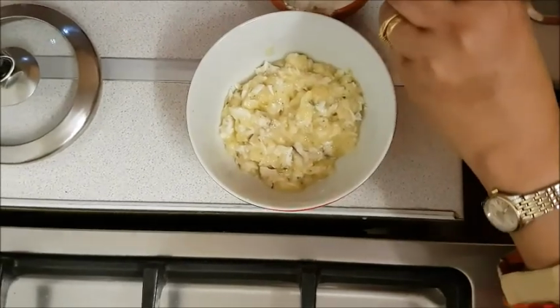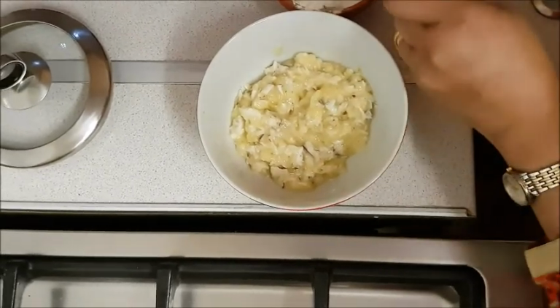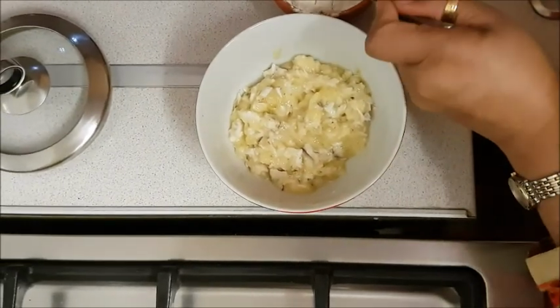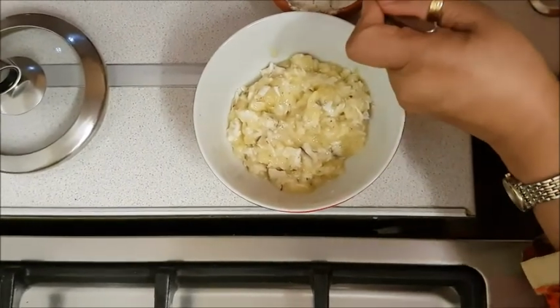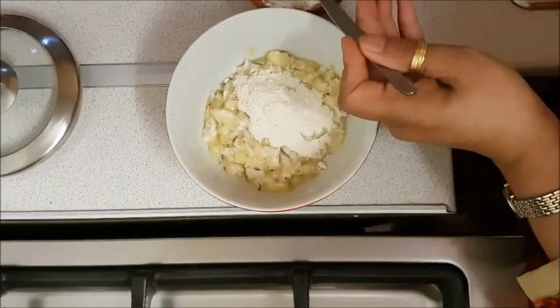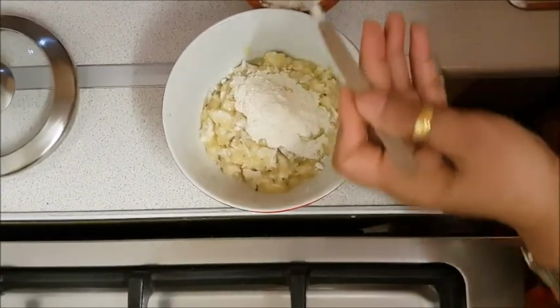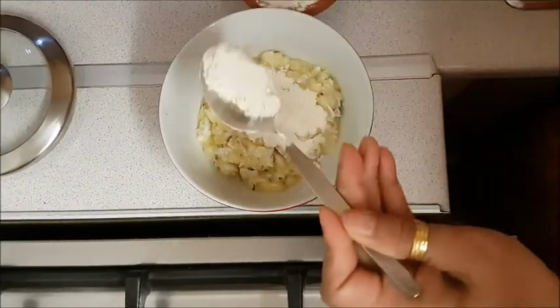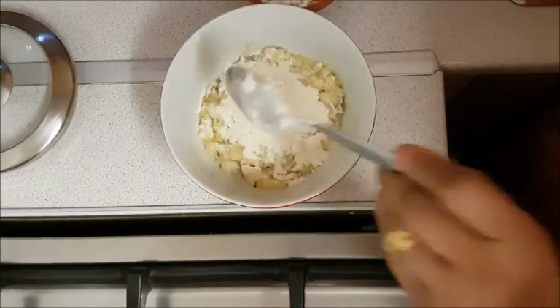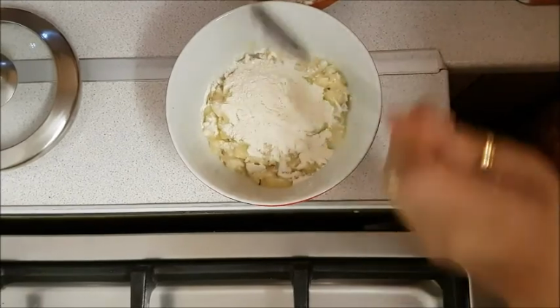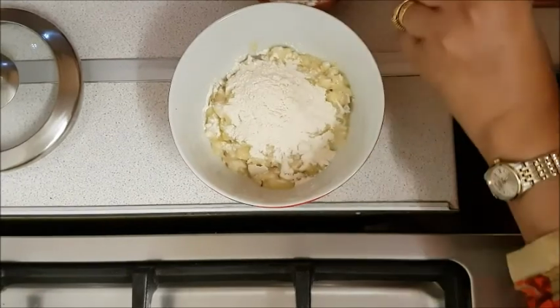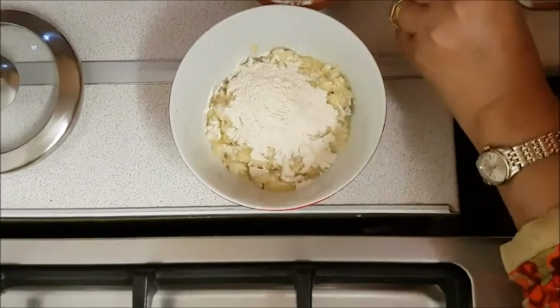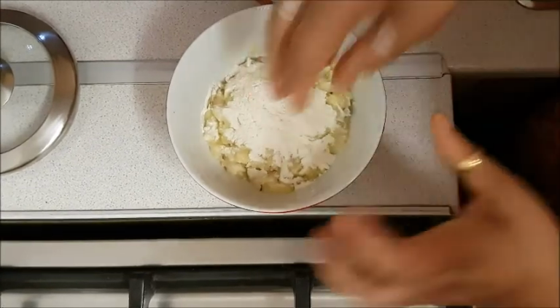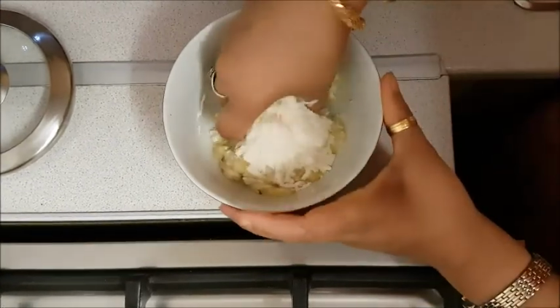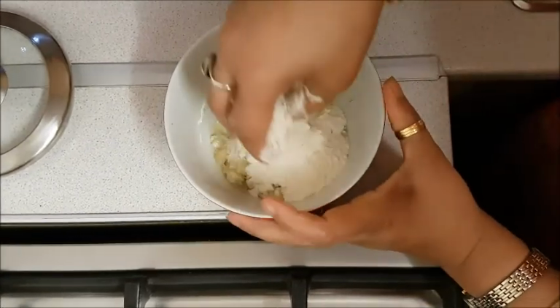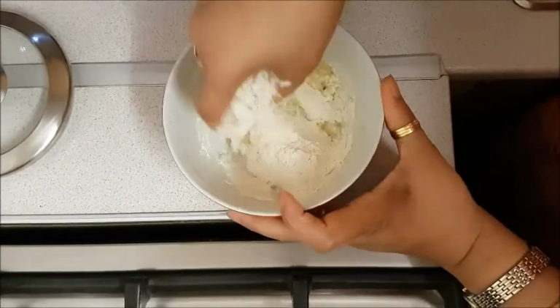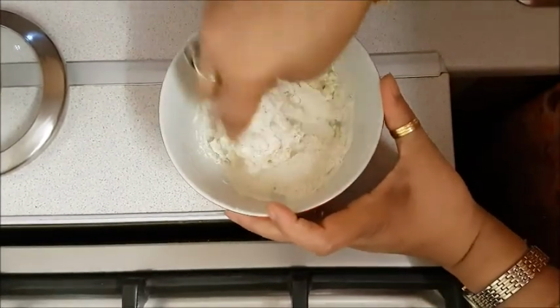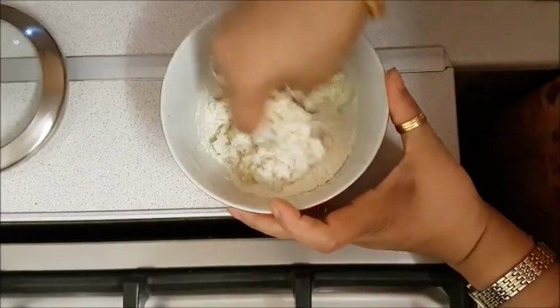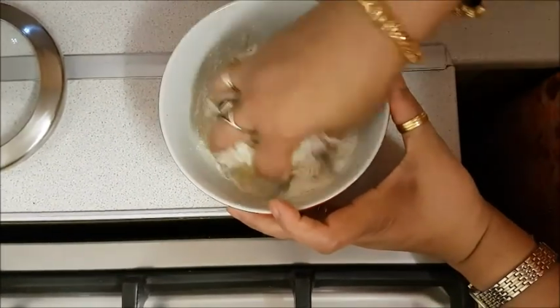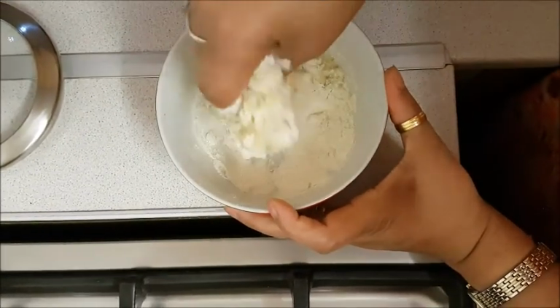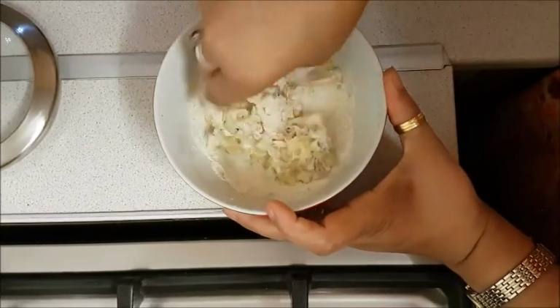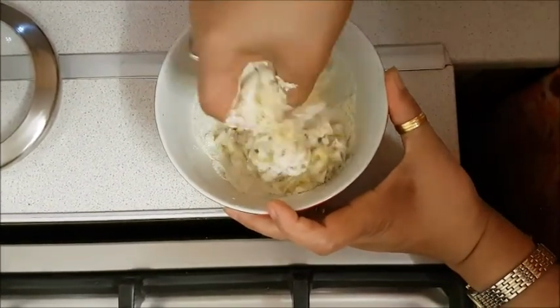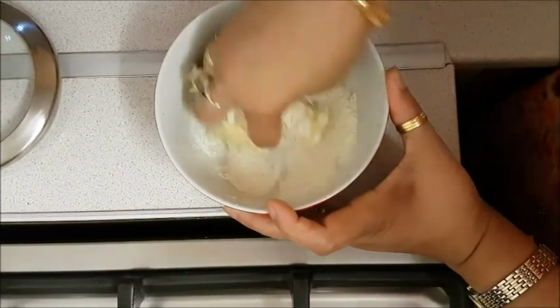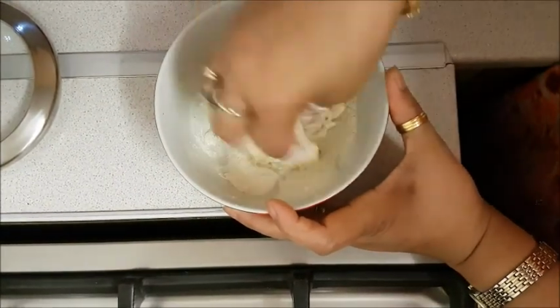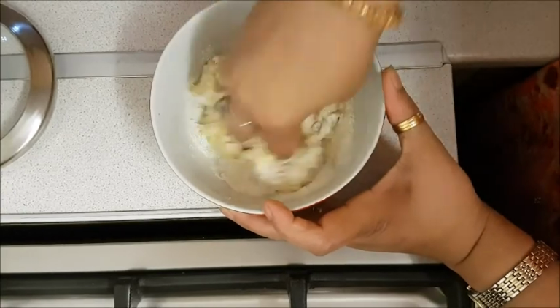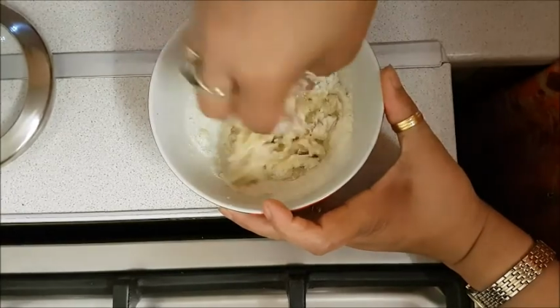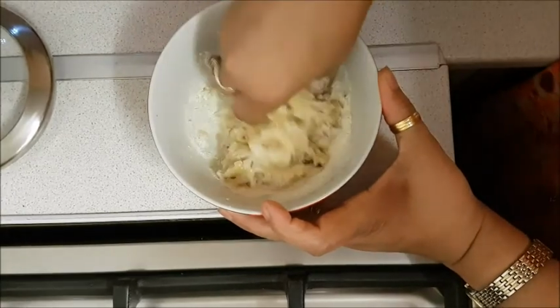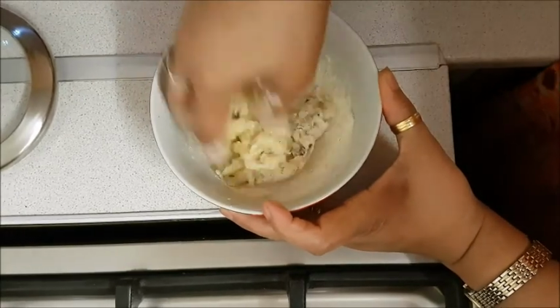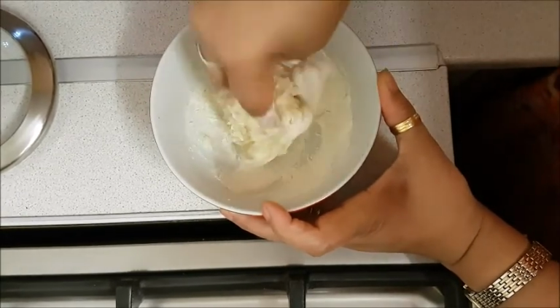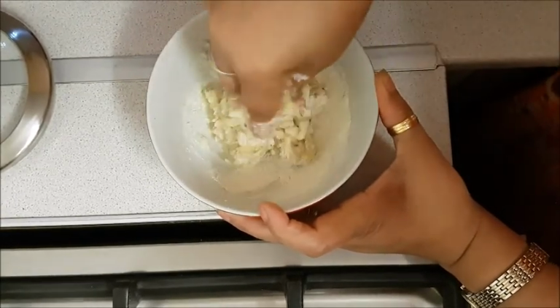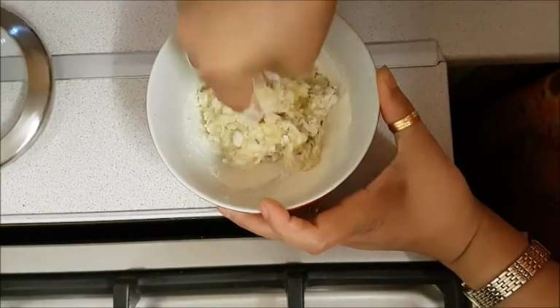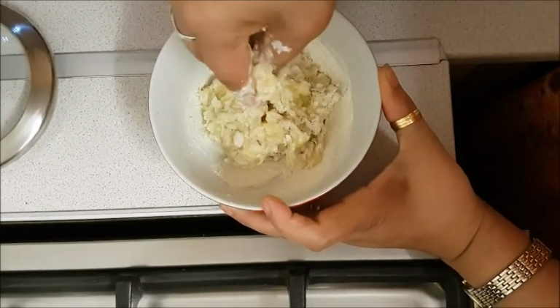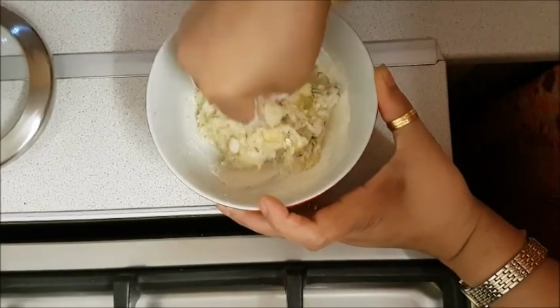I will add one and a half spoon of the dough, then one tablespoon of the dough.